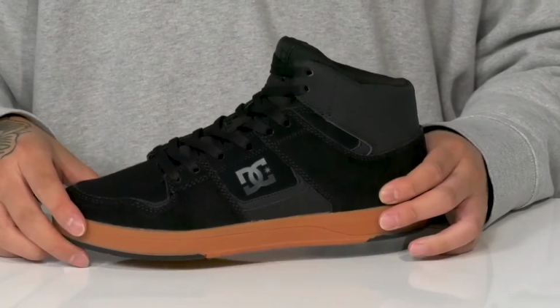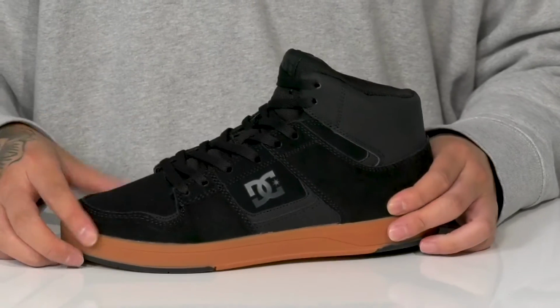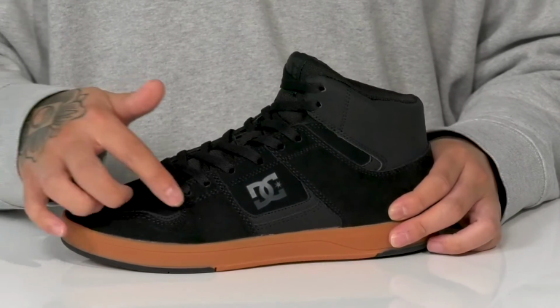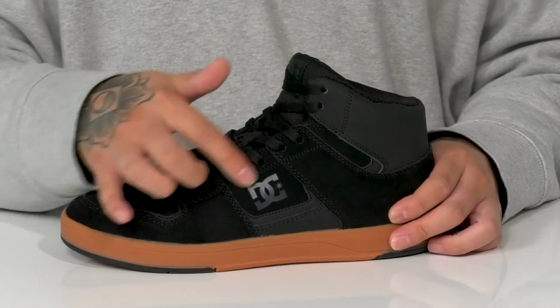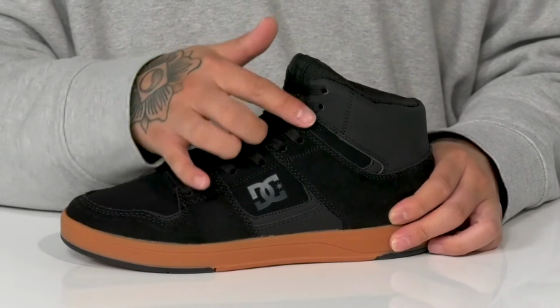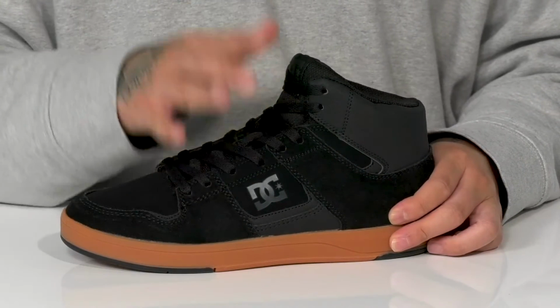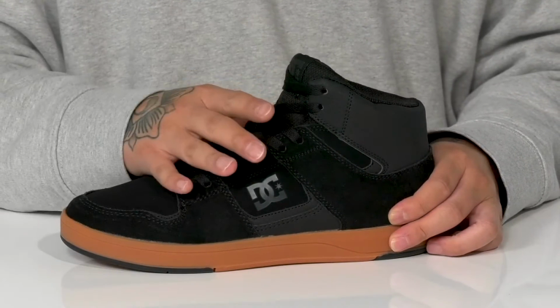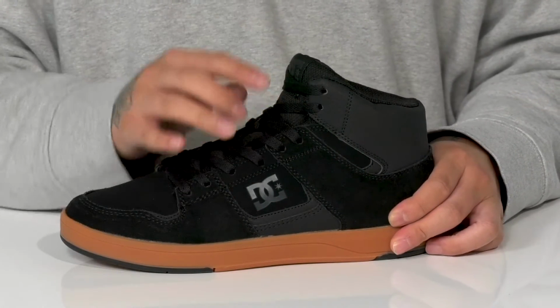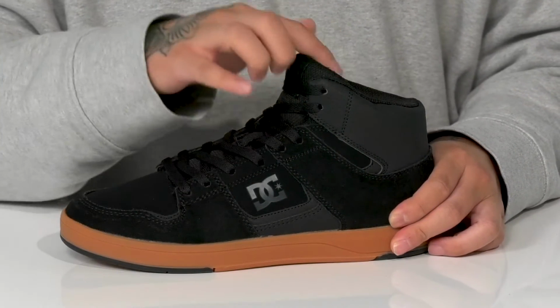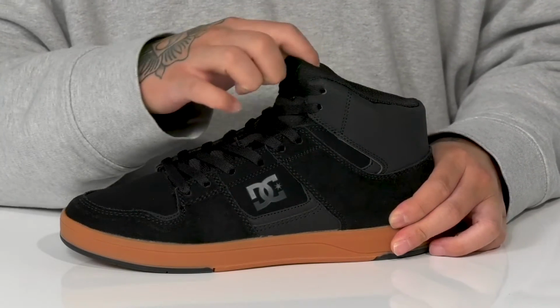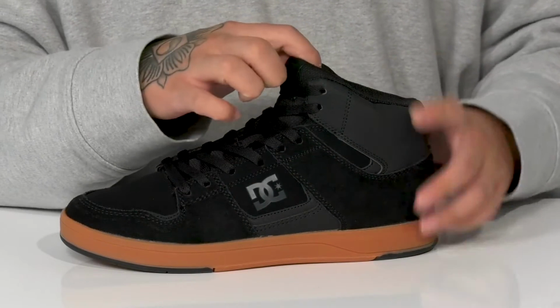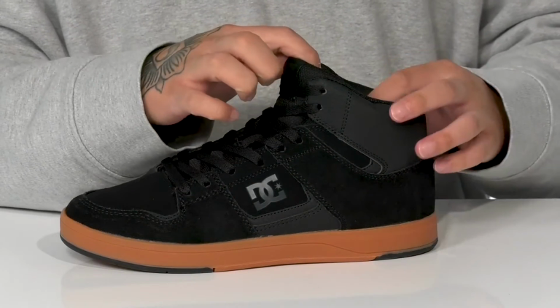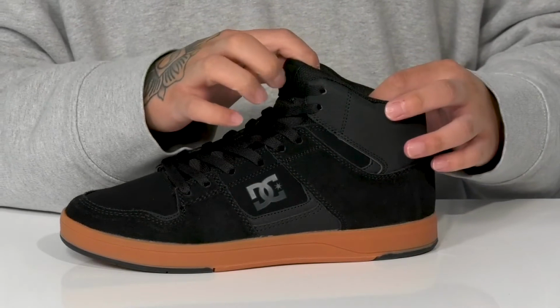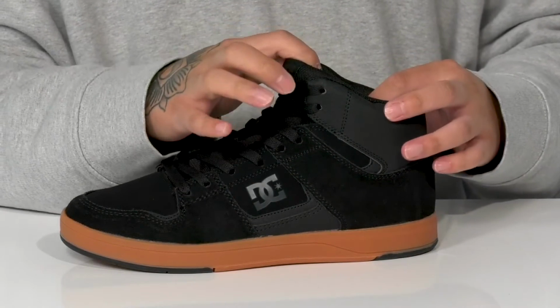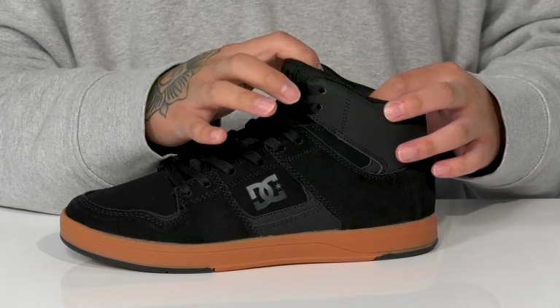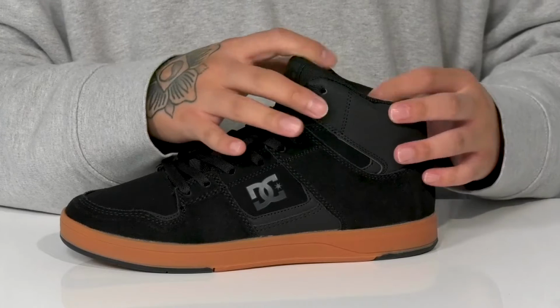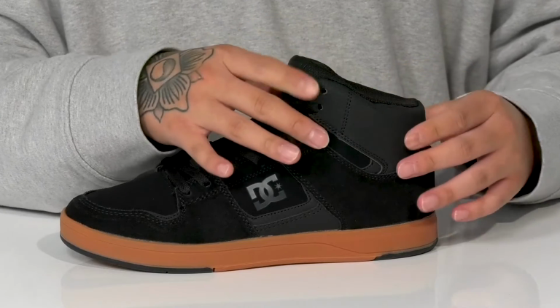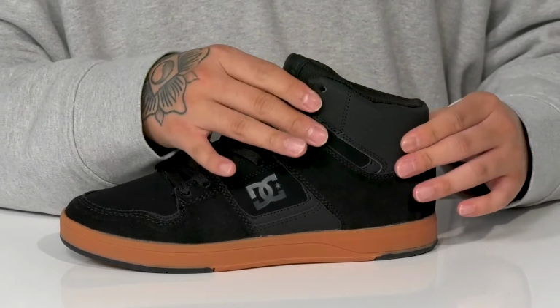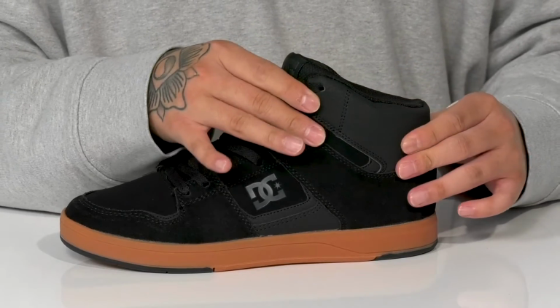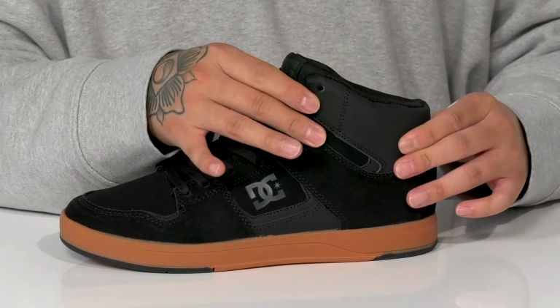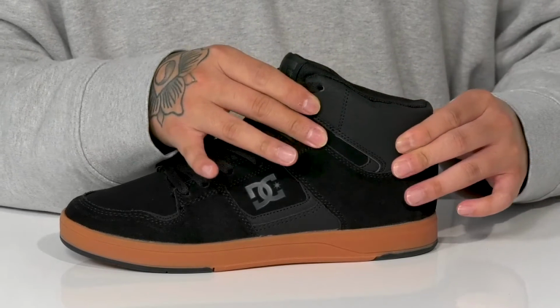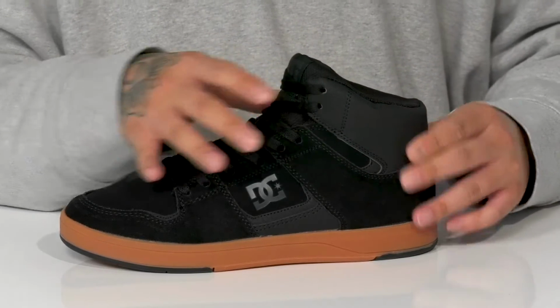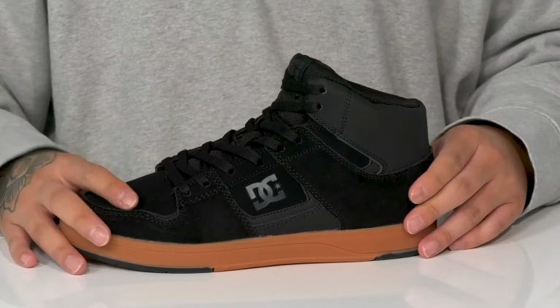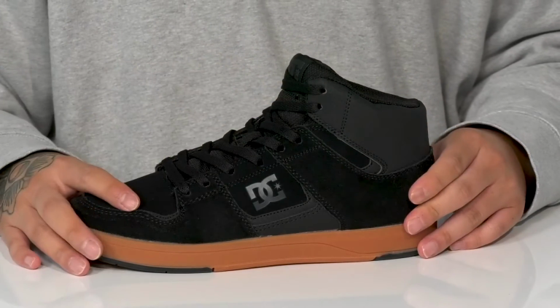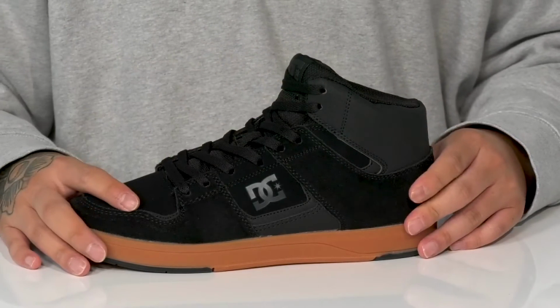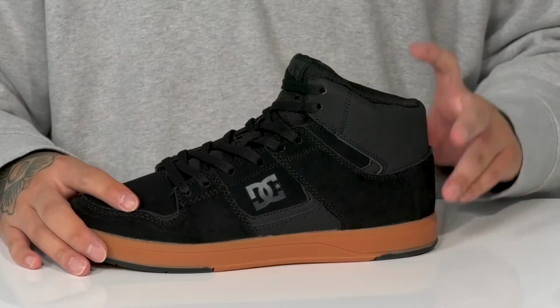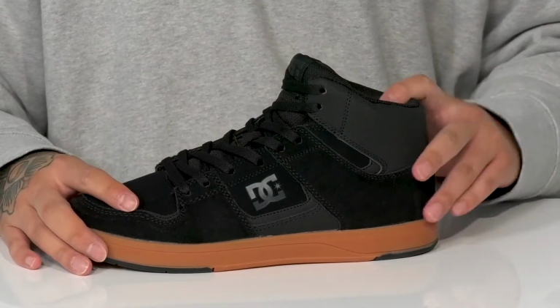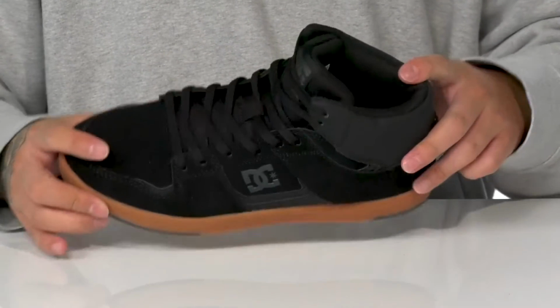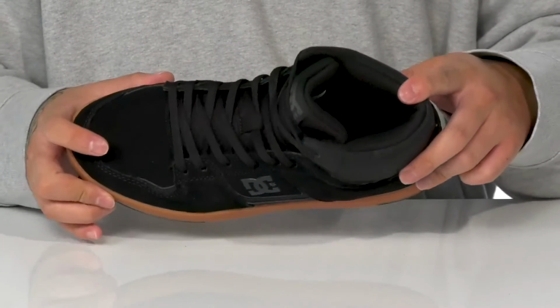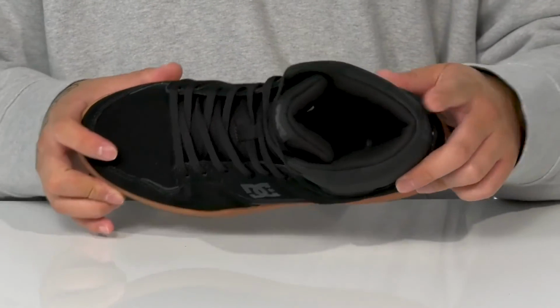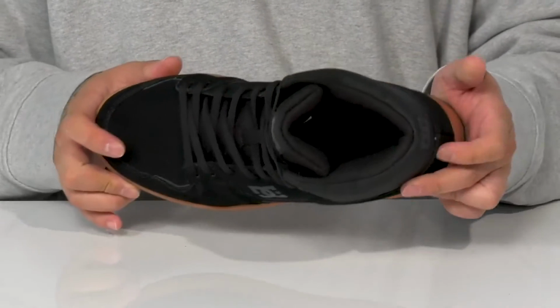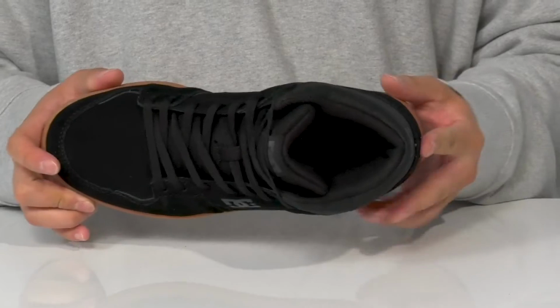A traditional lace-up design goes all the way up for a secure fit, with padding on the tongue and collar for added comfort. The high top sole provides additional support and protection around the ankle, along with a quick-drying textile lining and a cushioned footbed to help absorb shock.